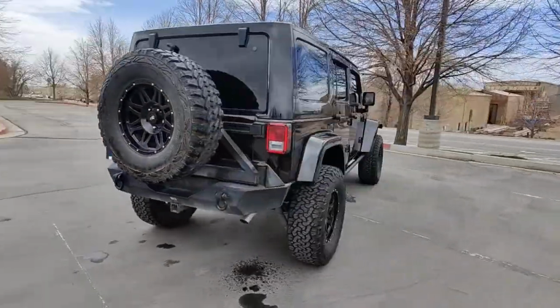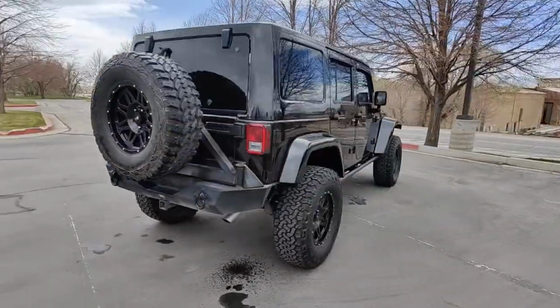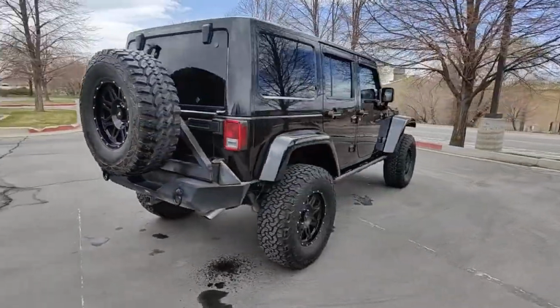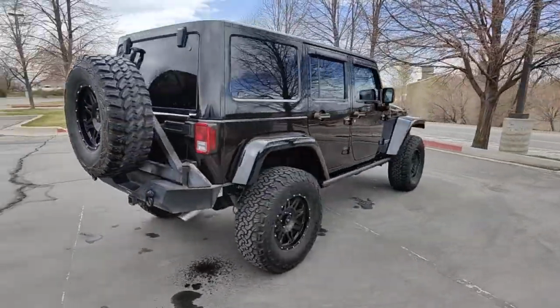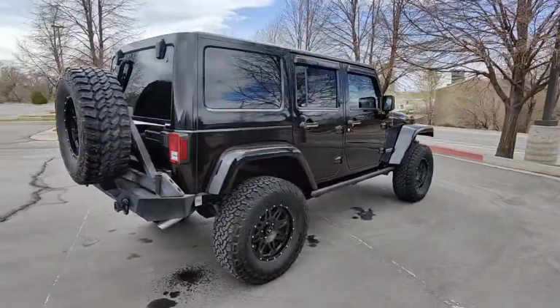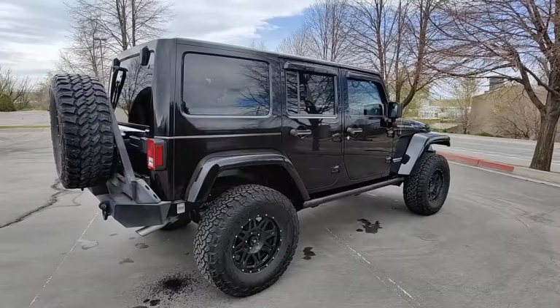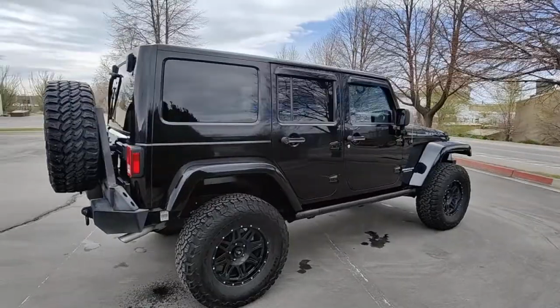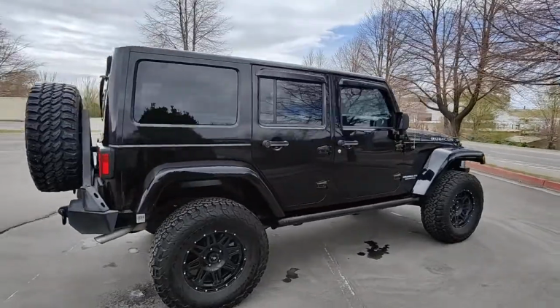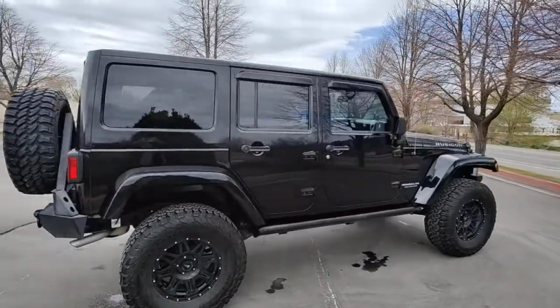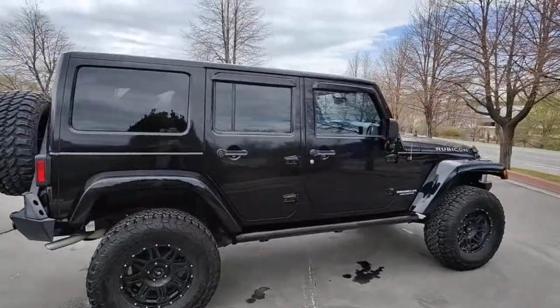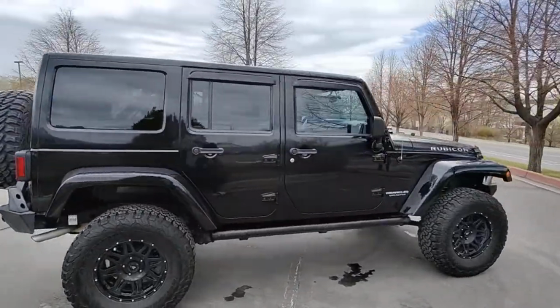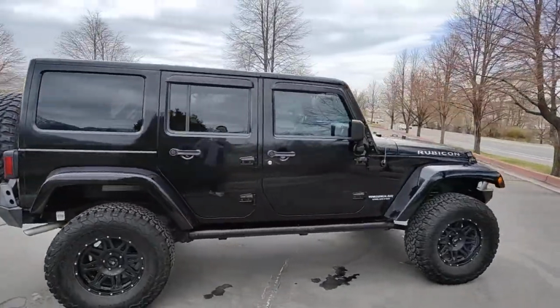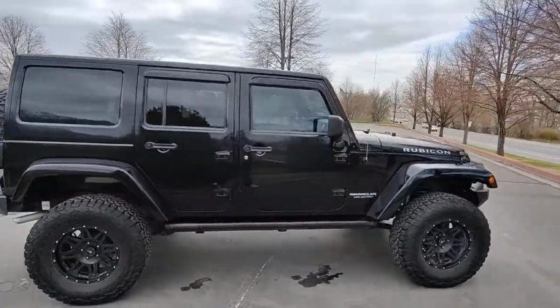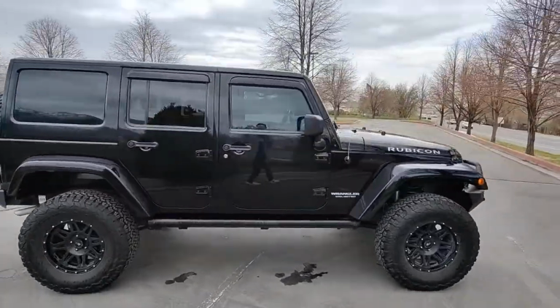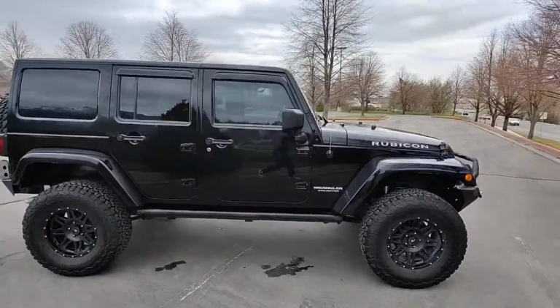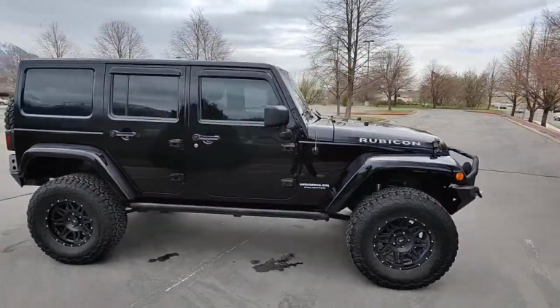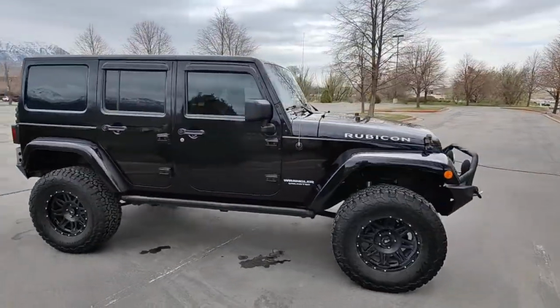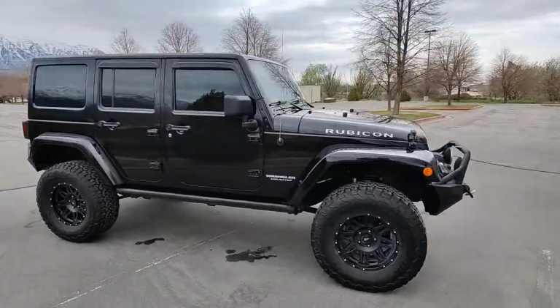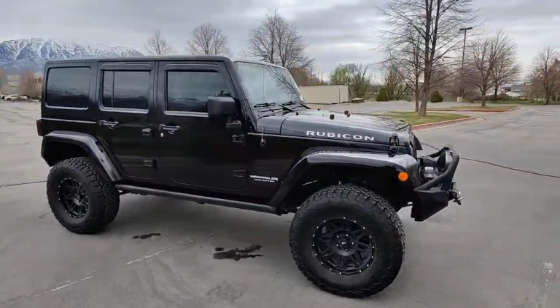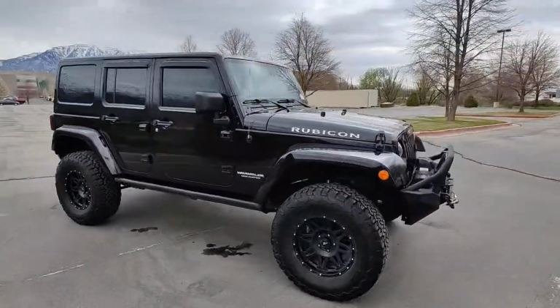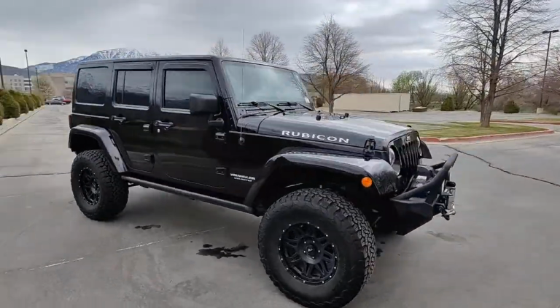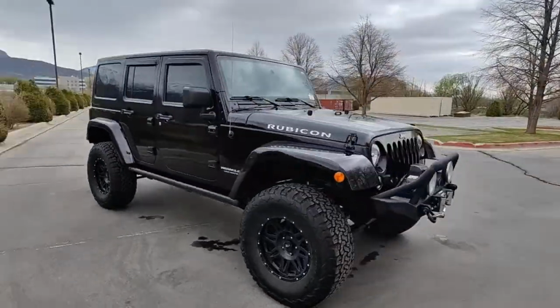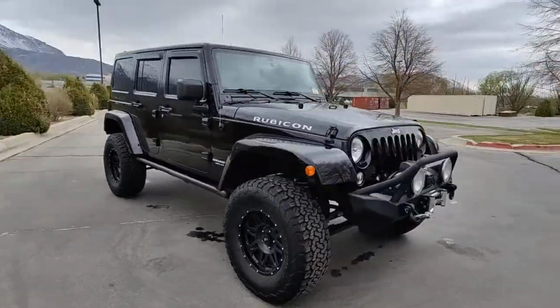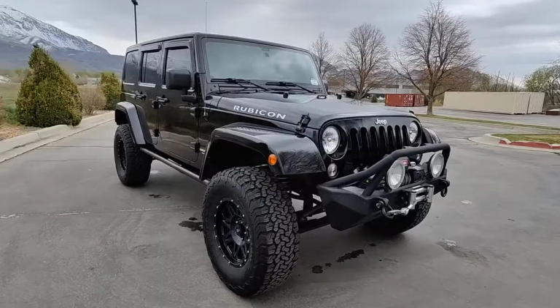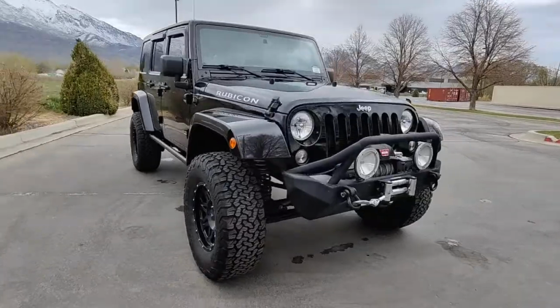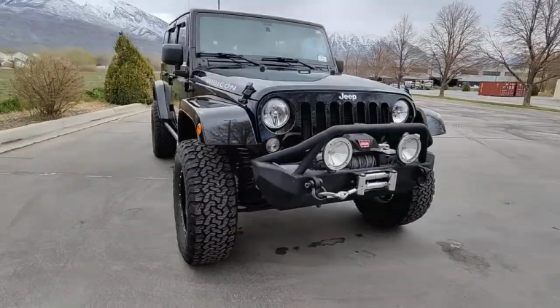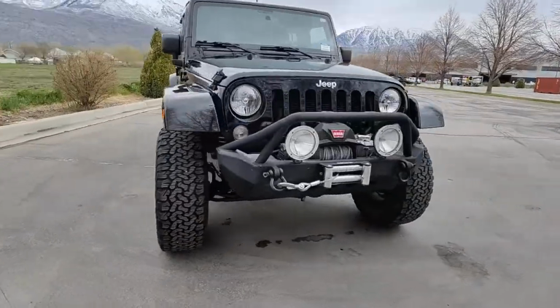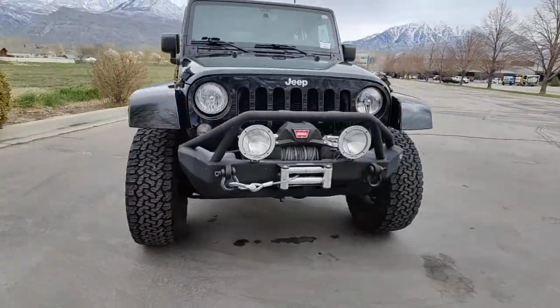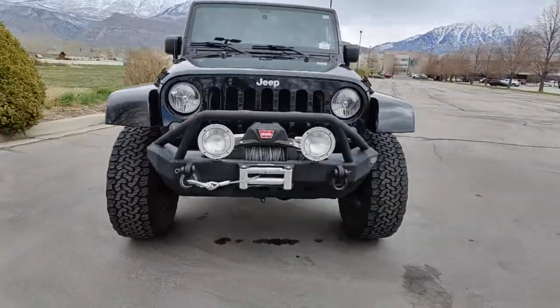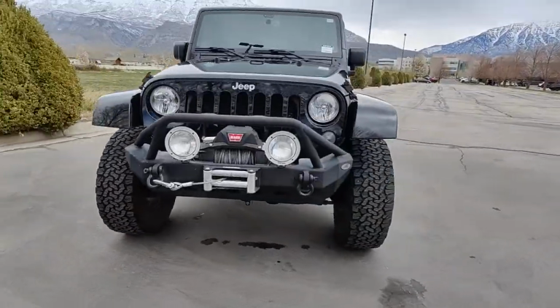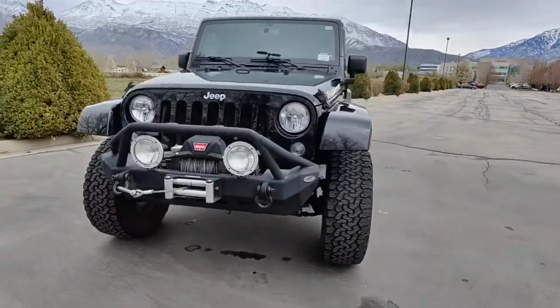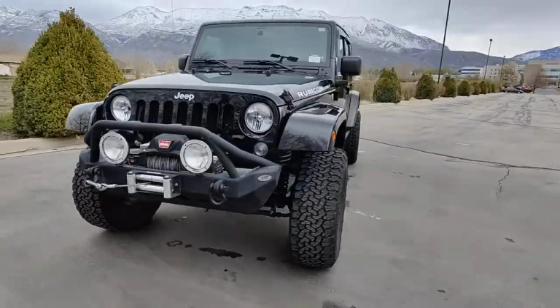The Jeep Wrangler — the rugged and iconic adventure-loving four-wheel drive, open-air SUV with the power and capabilities you need for your outdoor lifestyle.